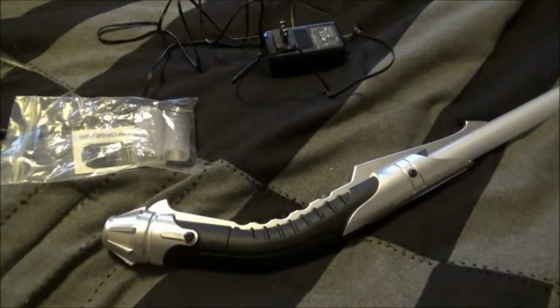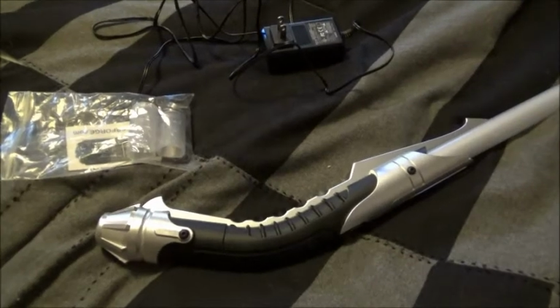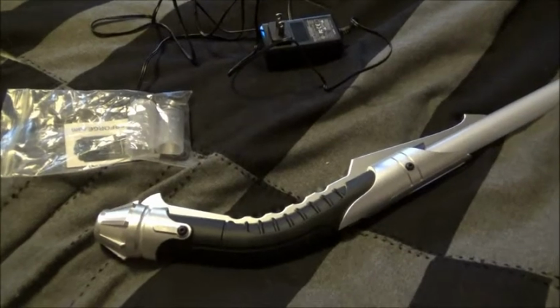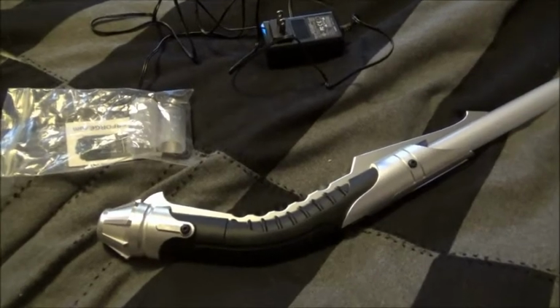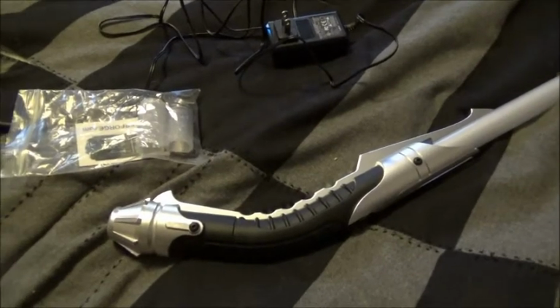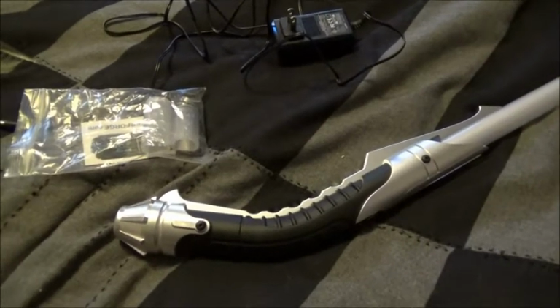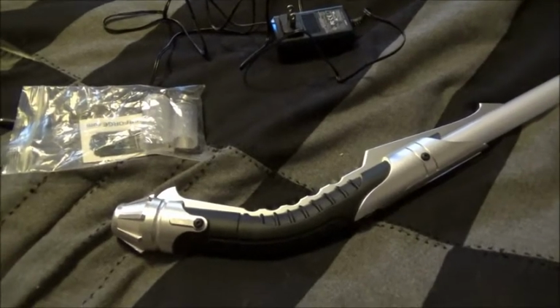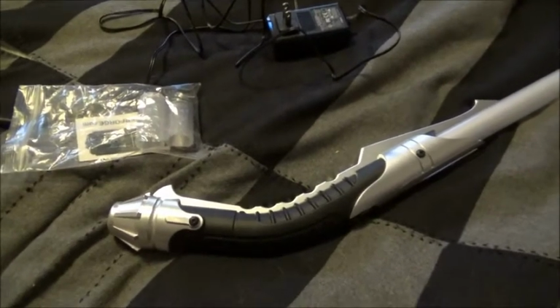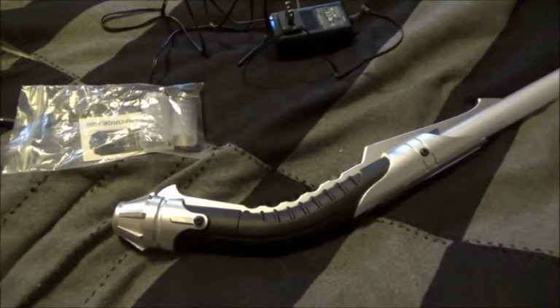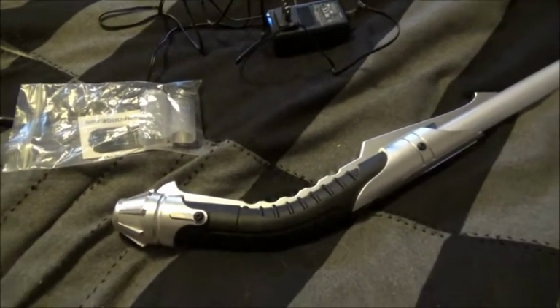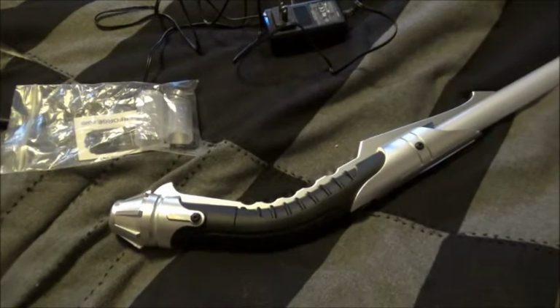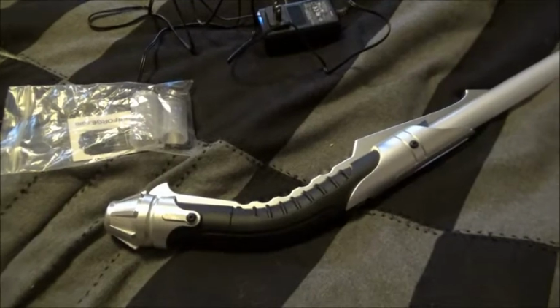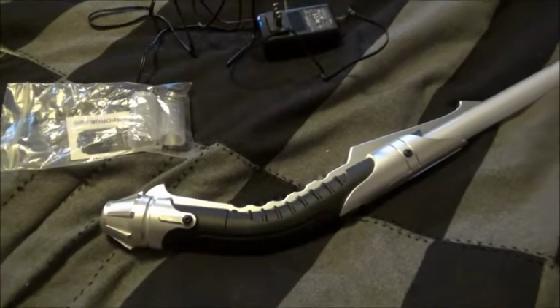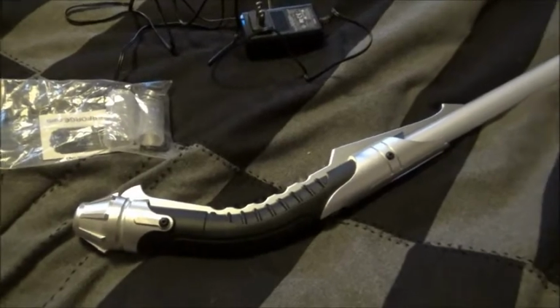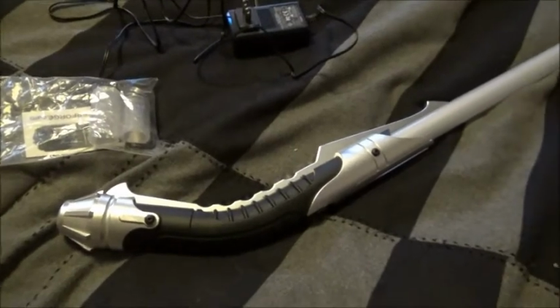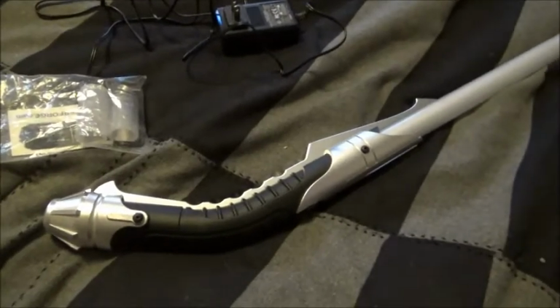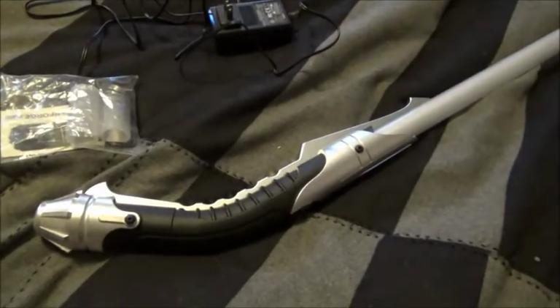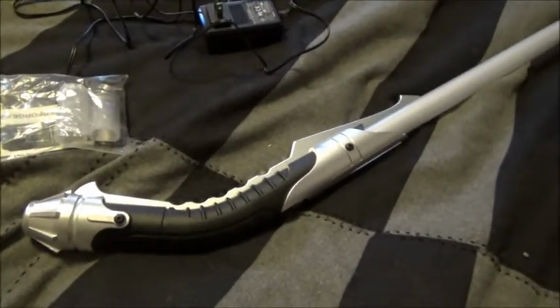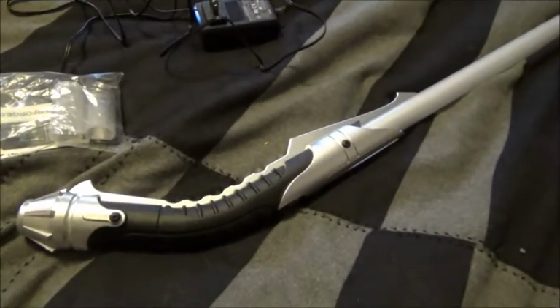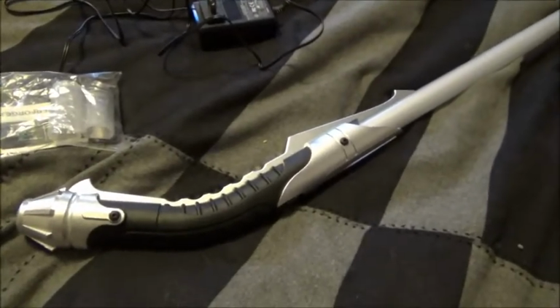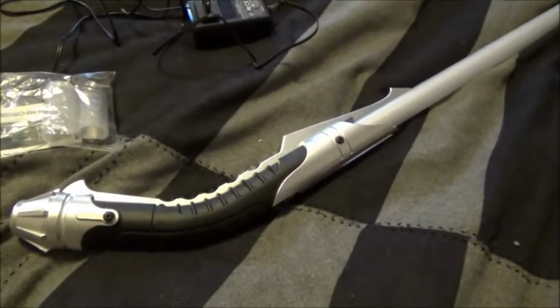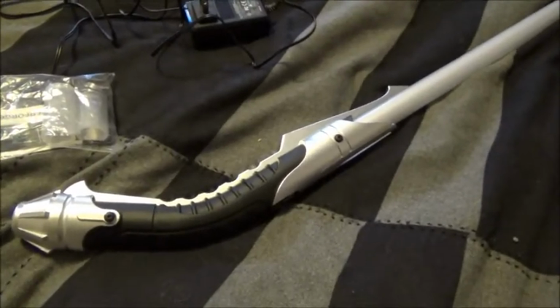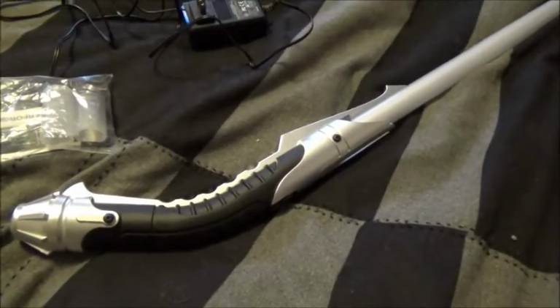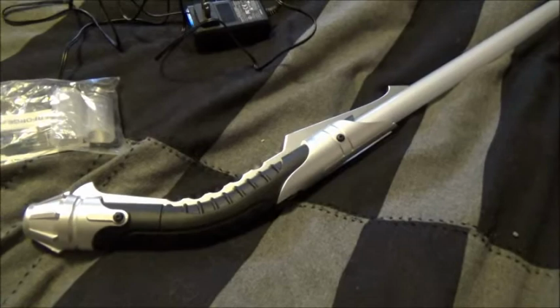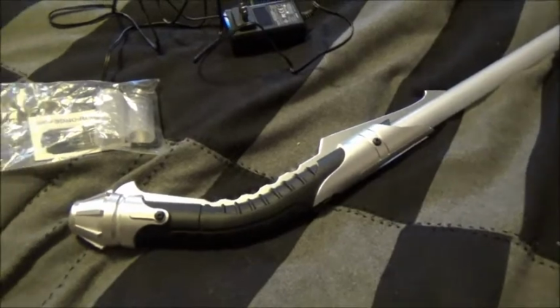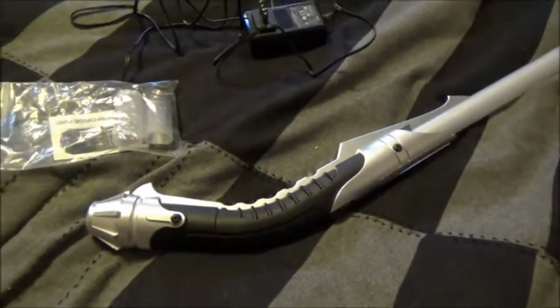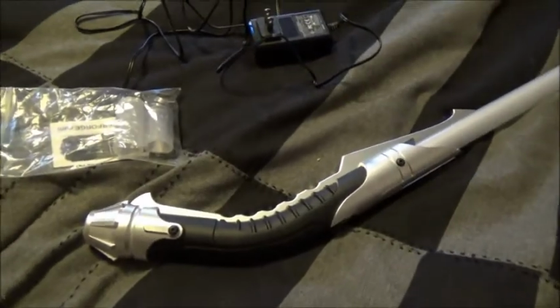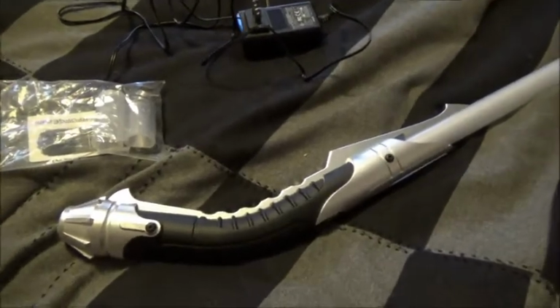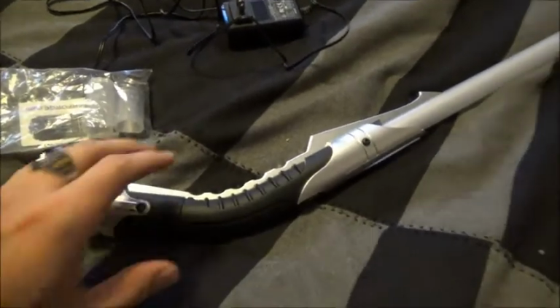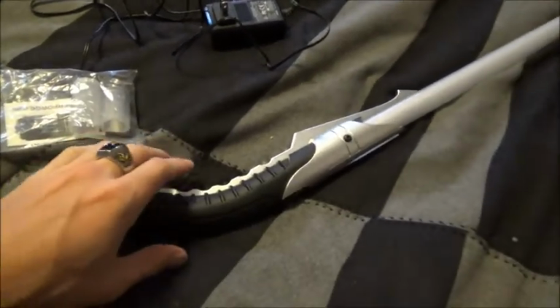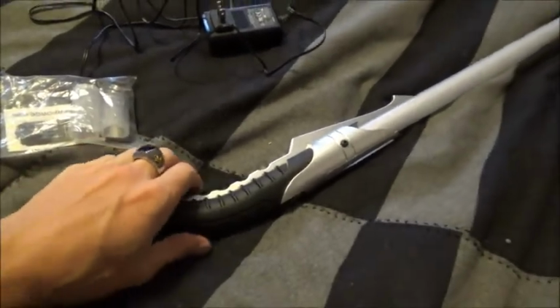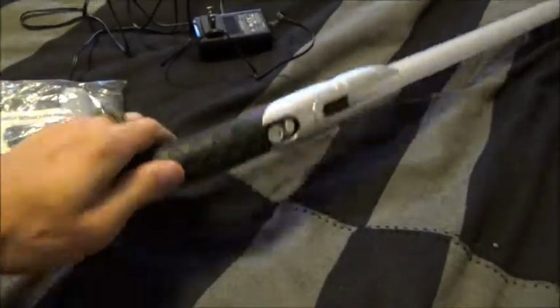Hey guys, AtlantisHackalade here. I know it's been a while since I've uploaded a video, but rest assured I'm still alive and well. I just figured I'd upload a video of something that I got in the mail yesterday.